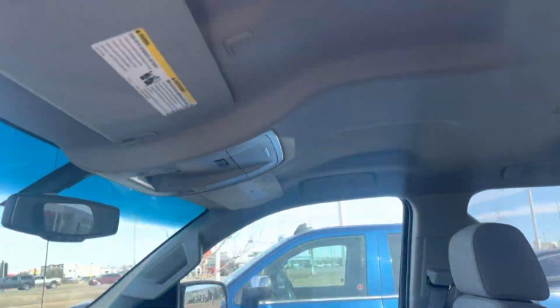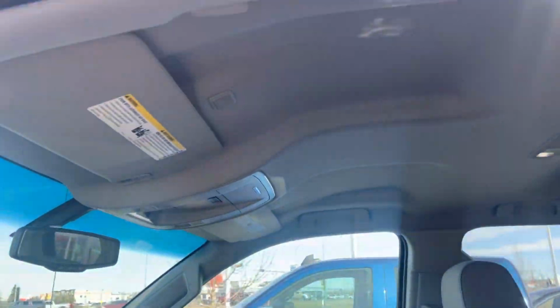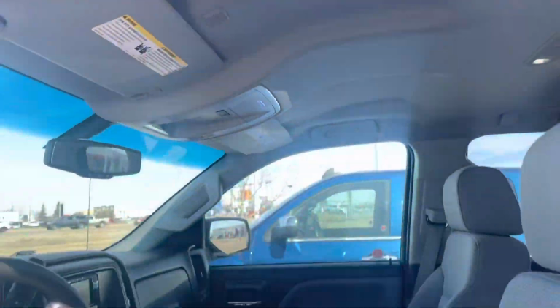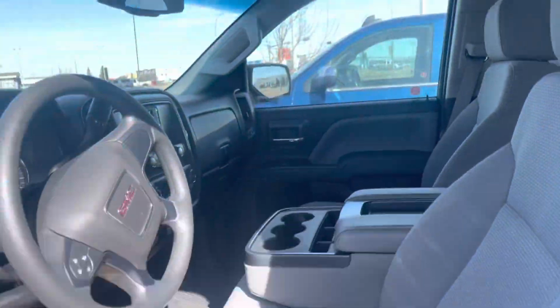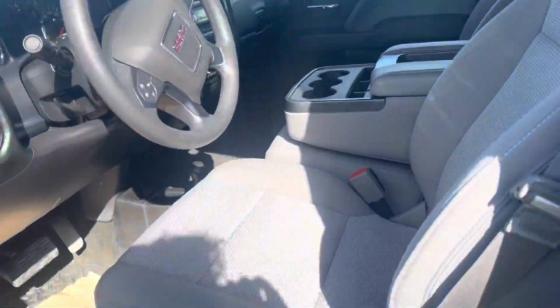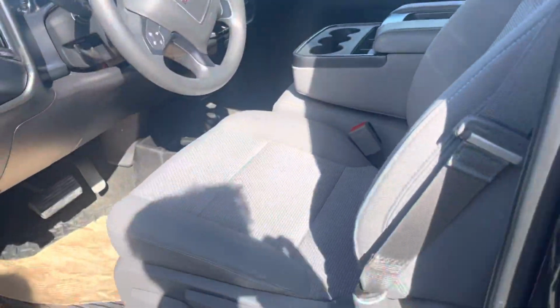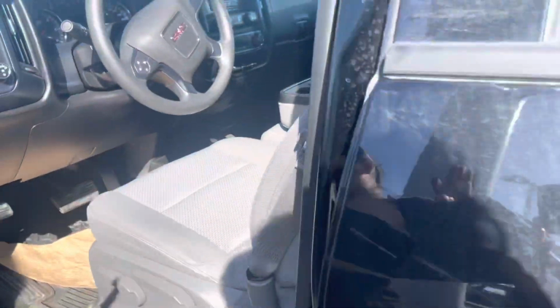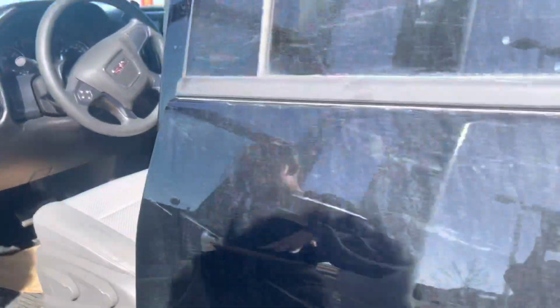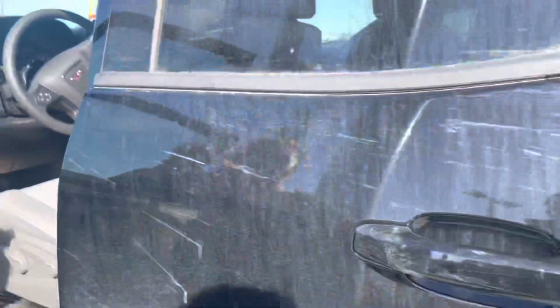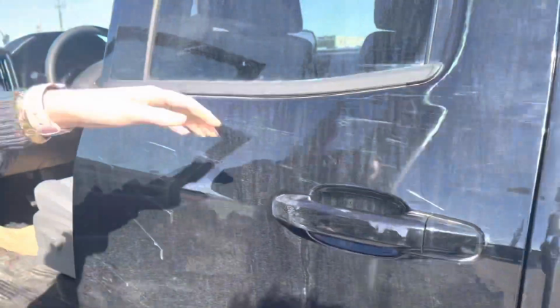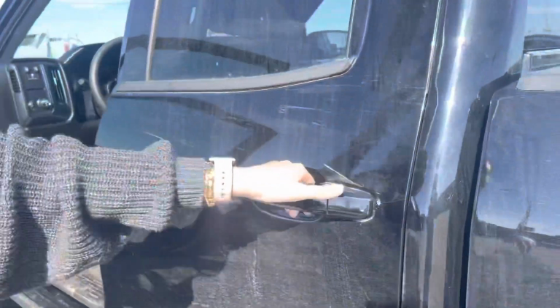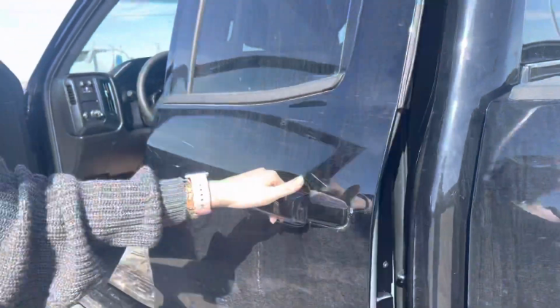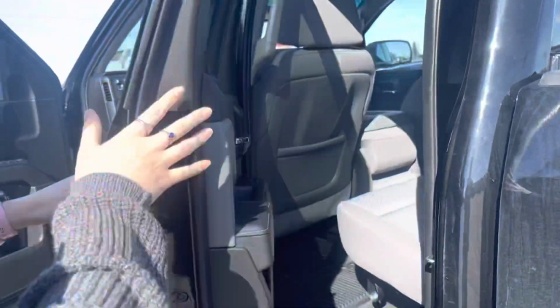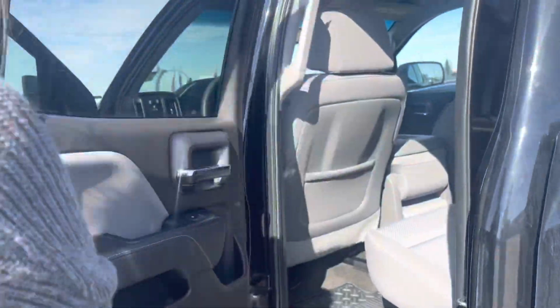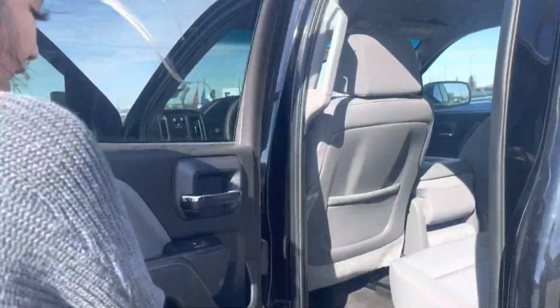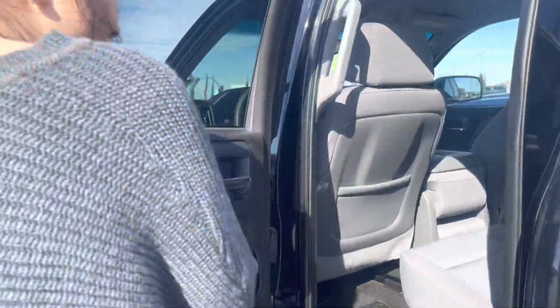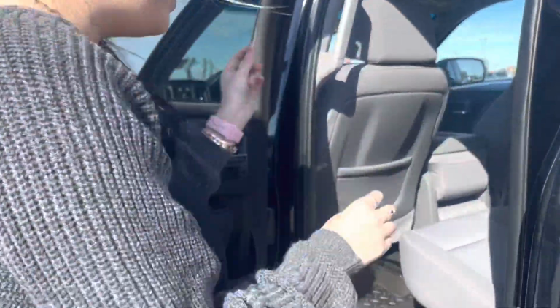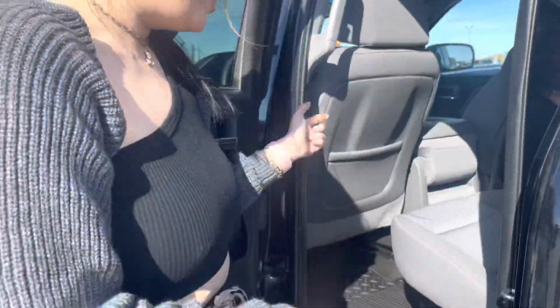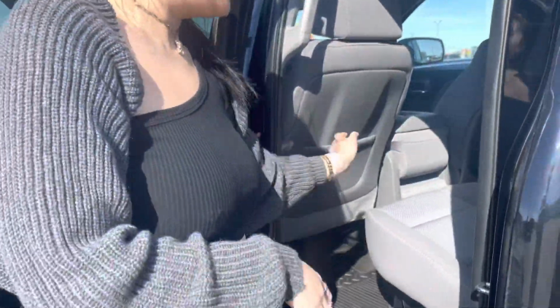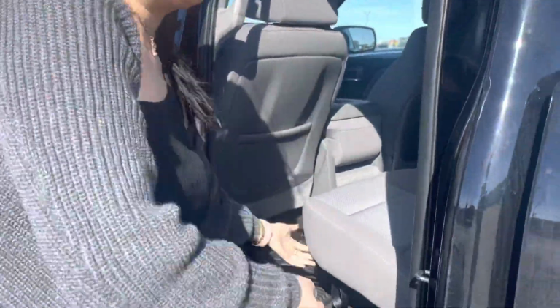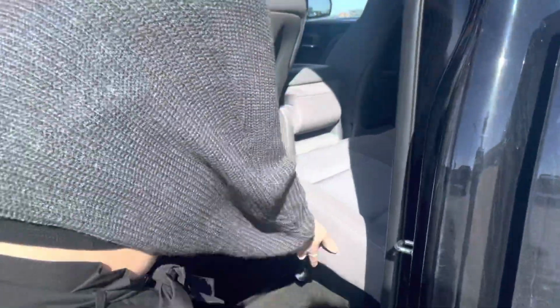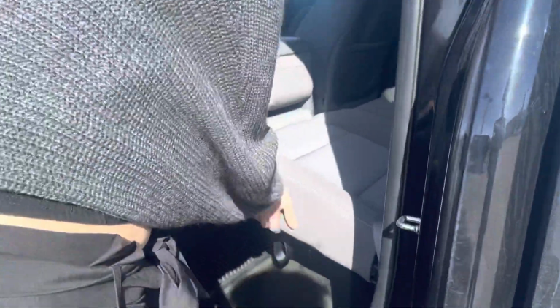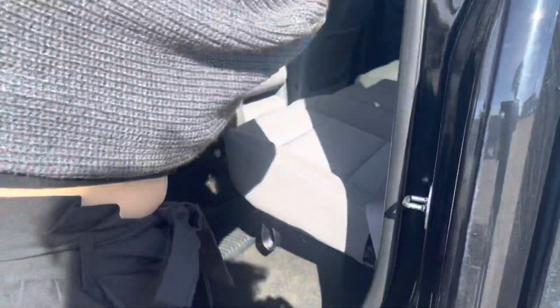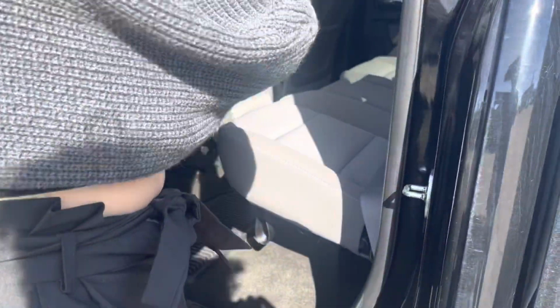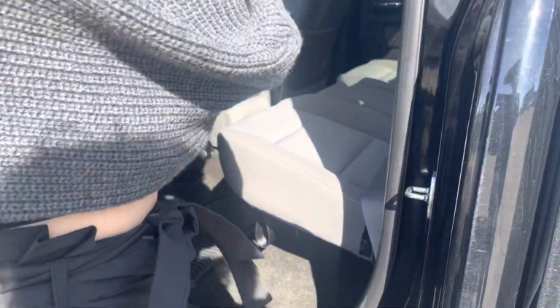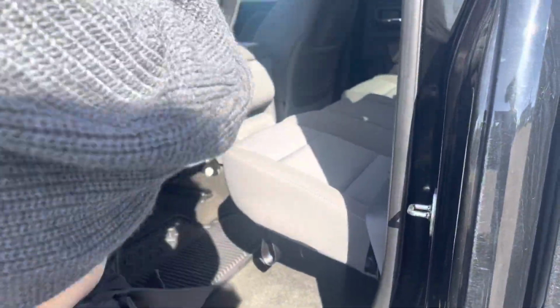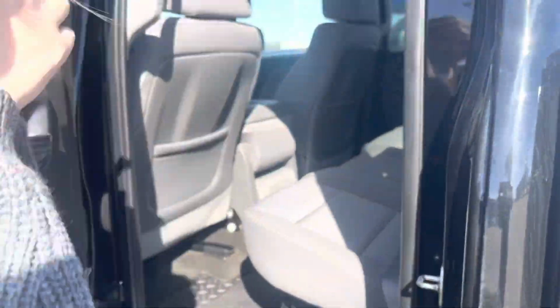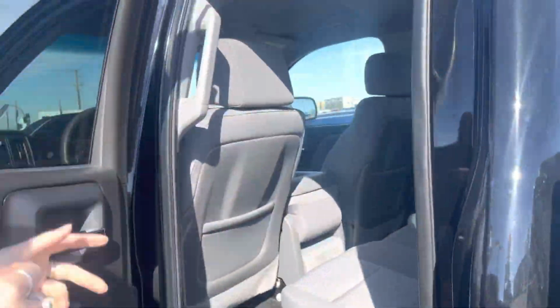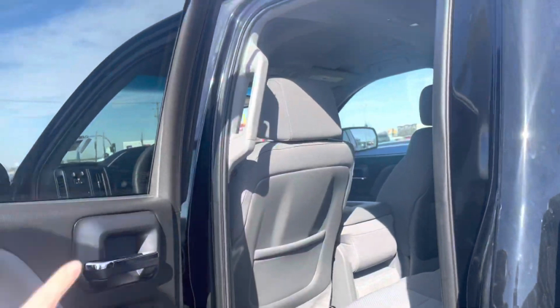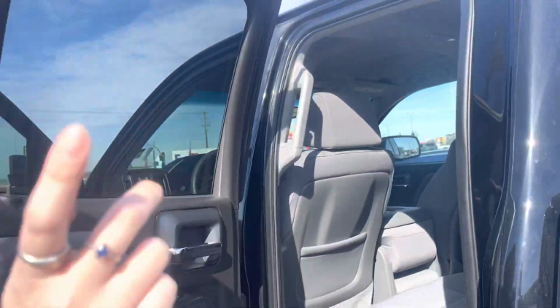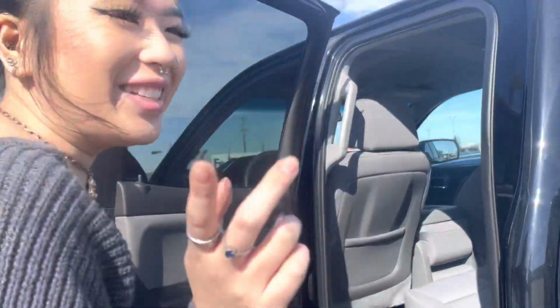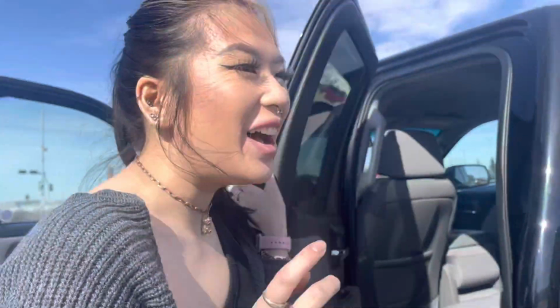And then in the back, this seat lifts up for more storage. Can't lift it, but it does lift up.